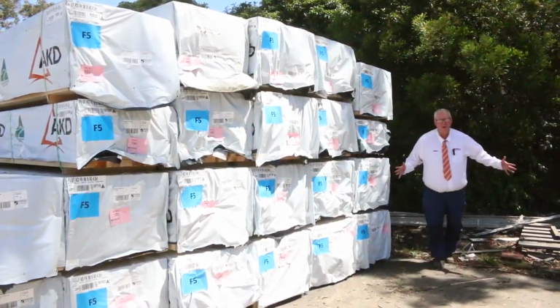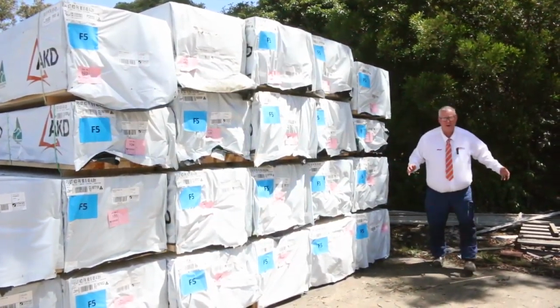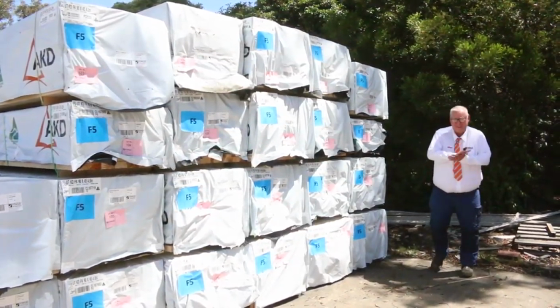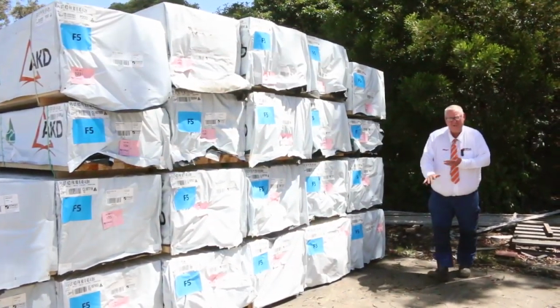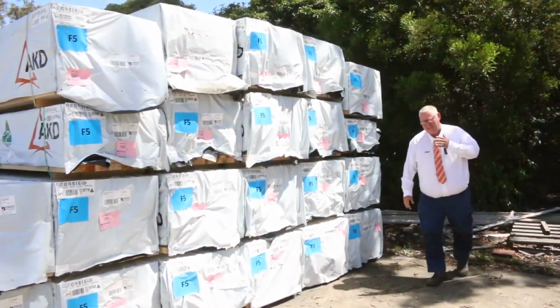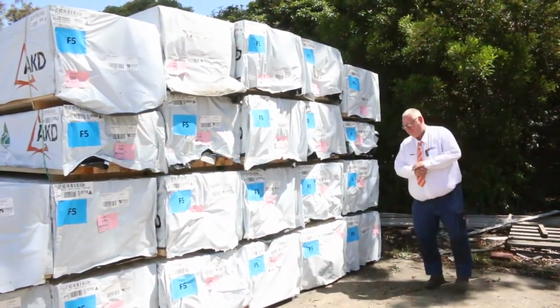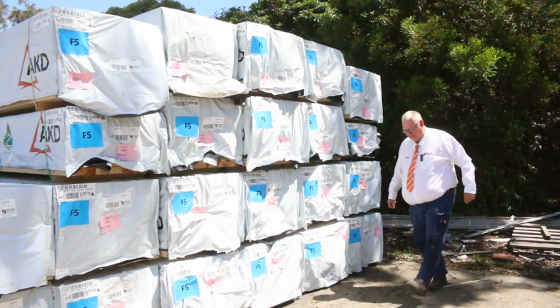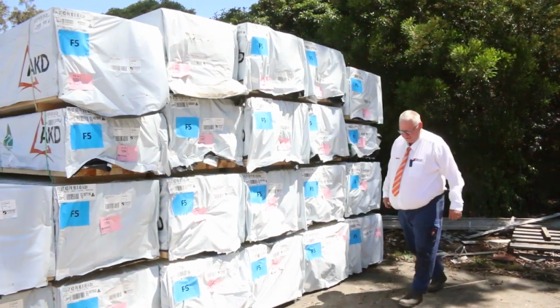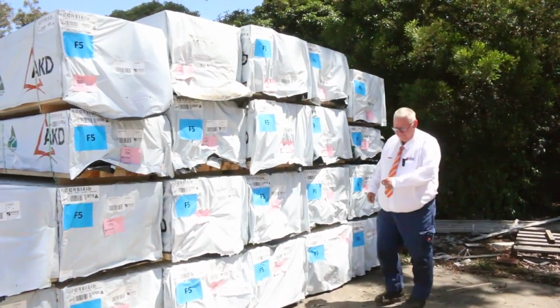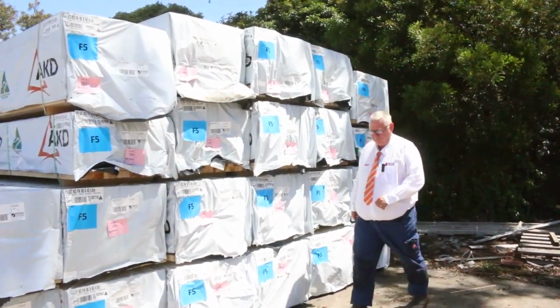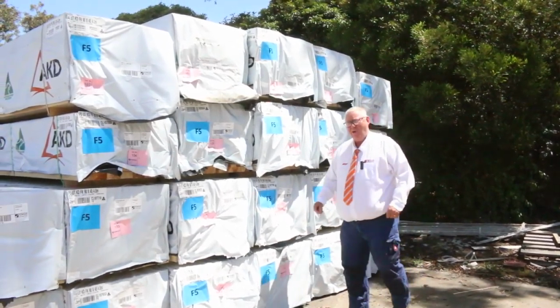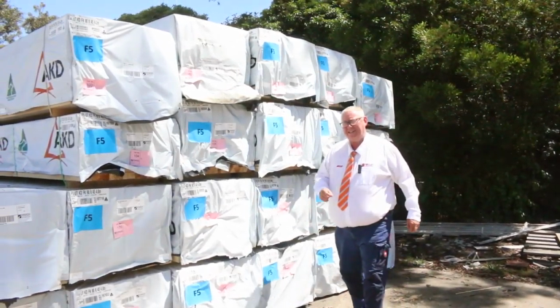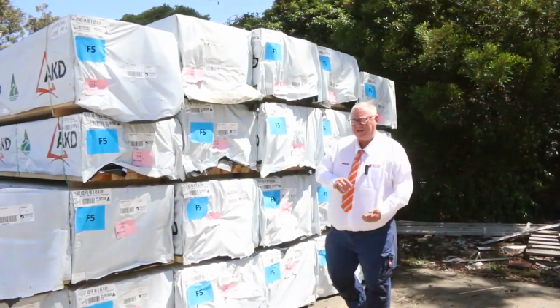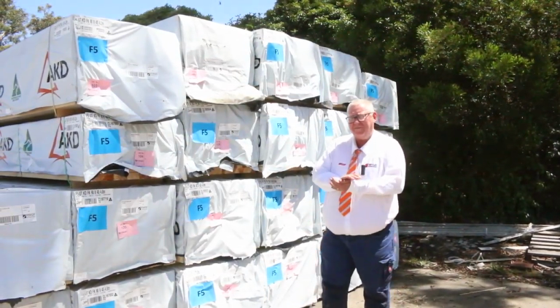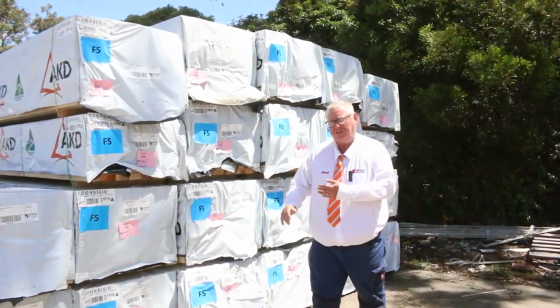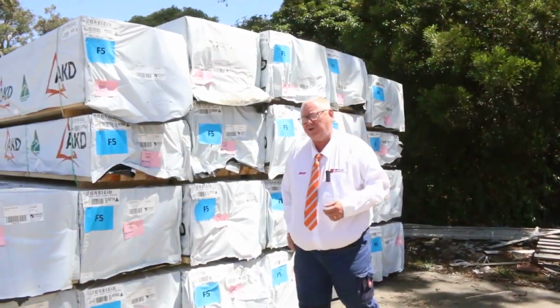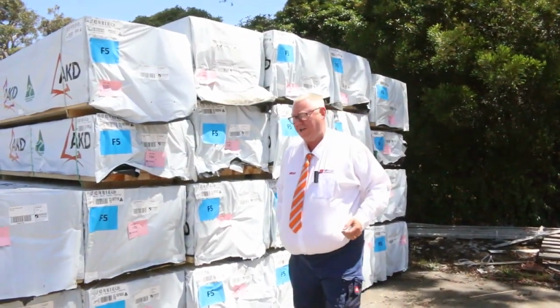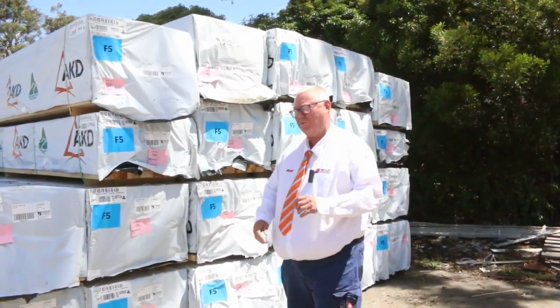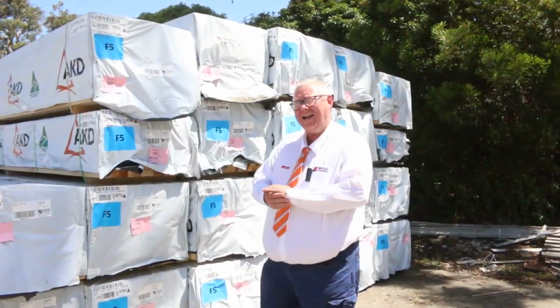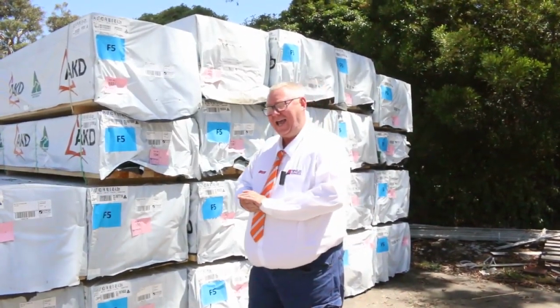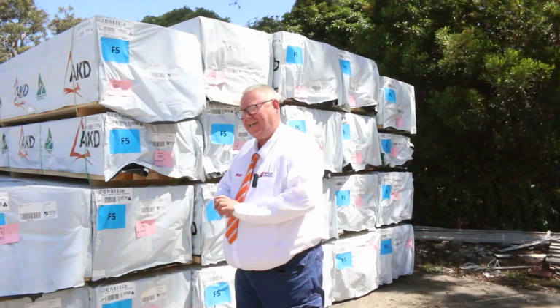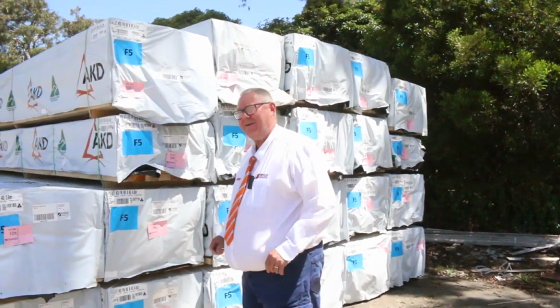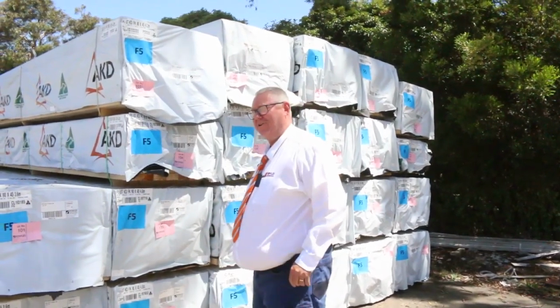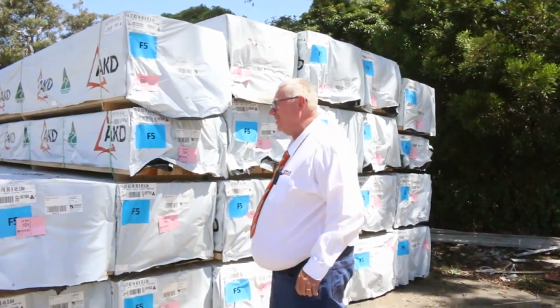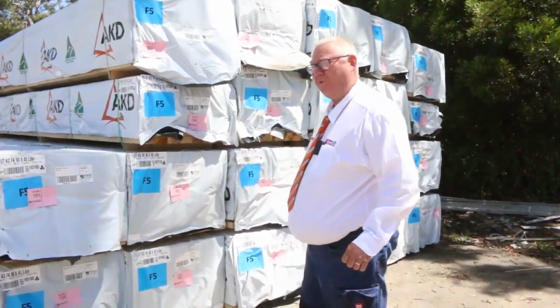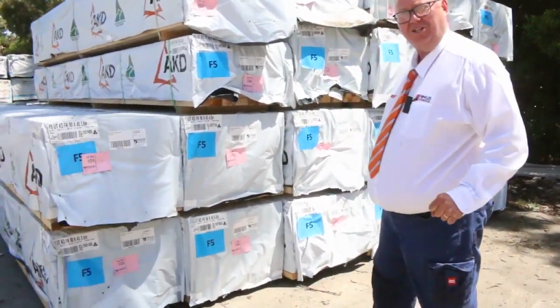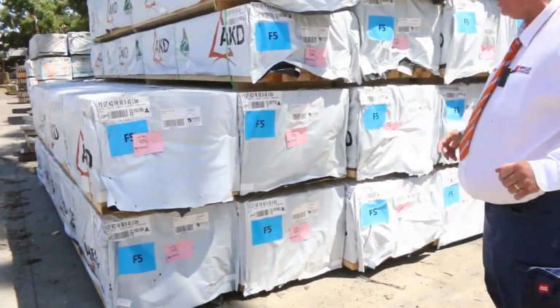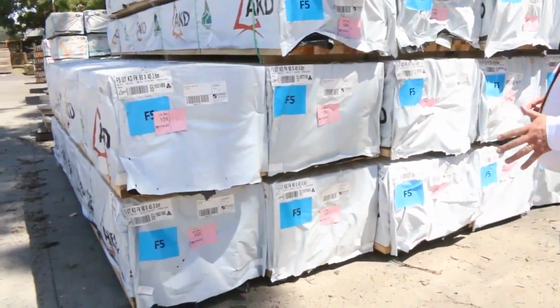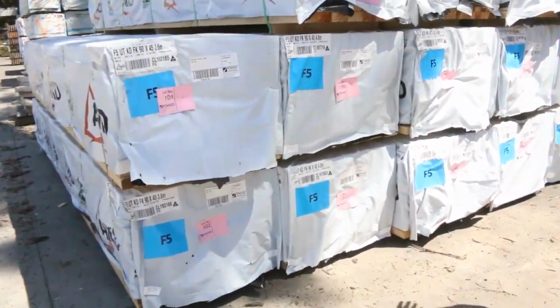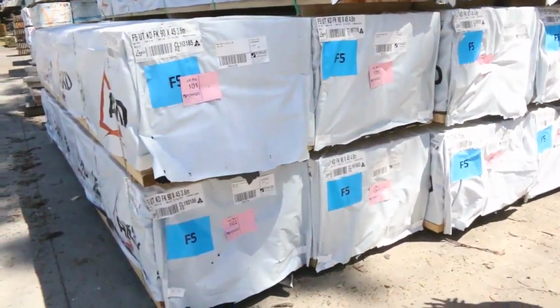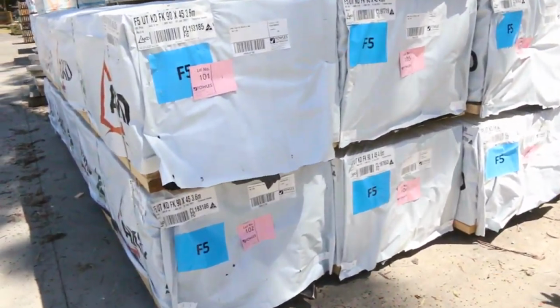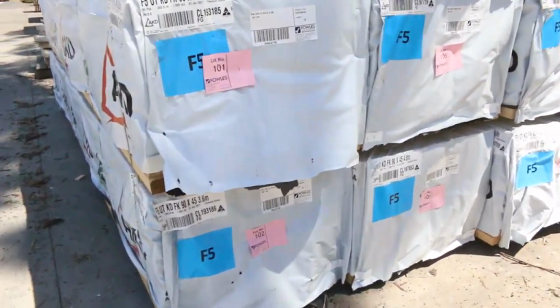Hello, Michael from Bales here once again for the auction preview for this week Wednesday the 27th of January 2021 at 10 a.m. Let's go for a walk and check out what we have — we've had heaps of stock in this week.